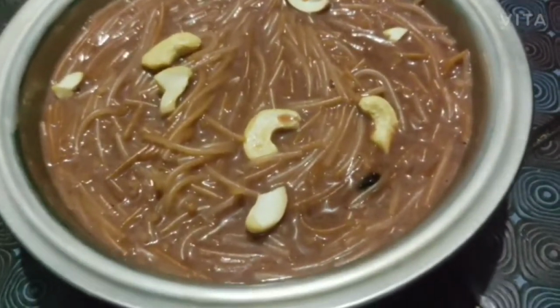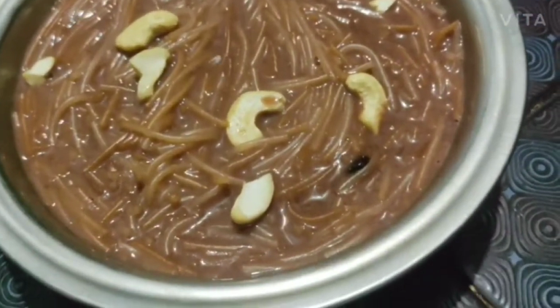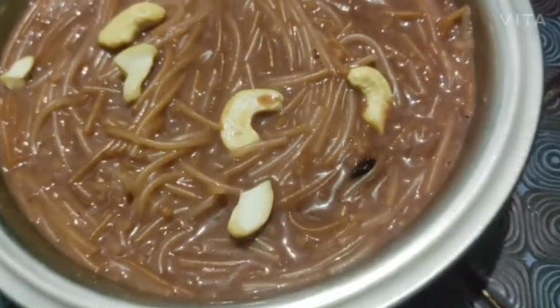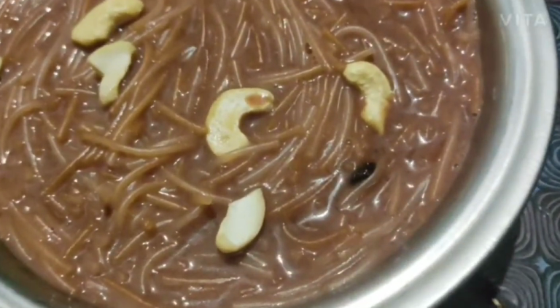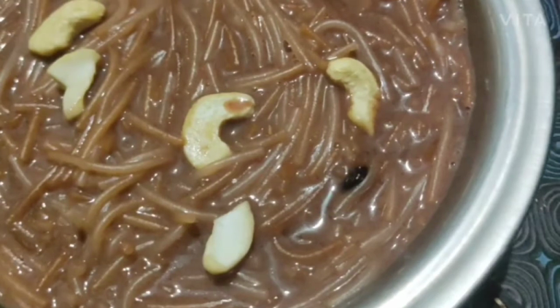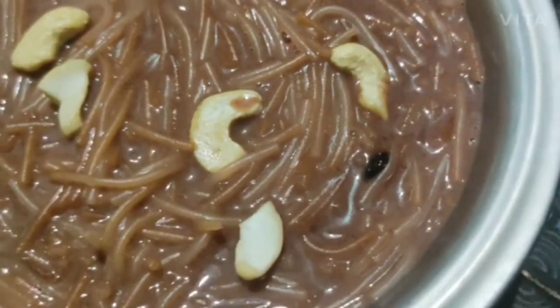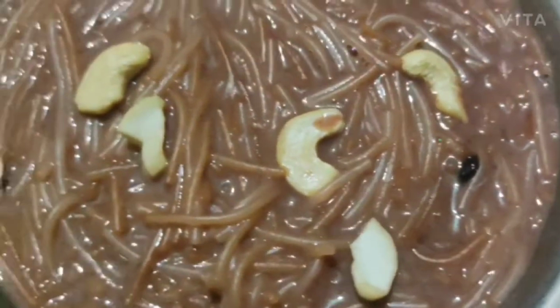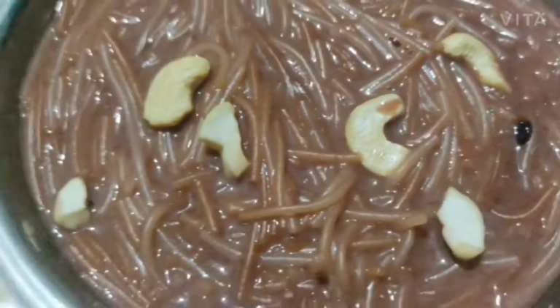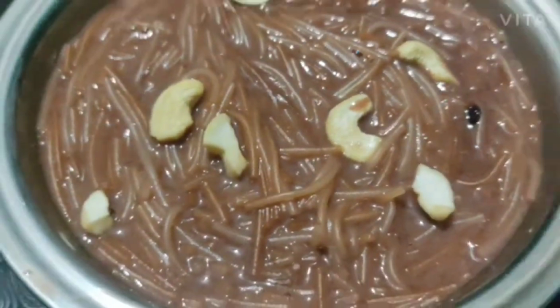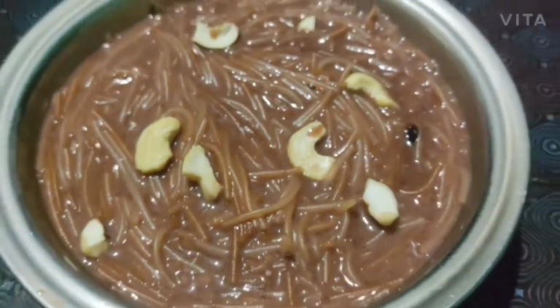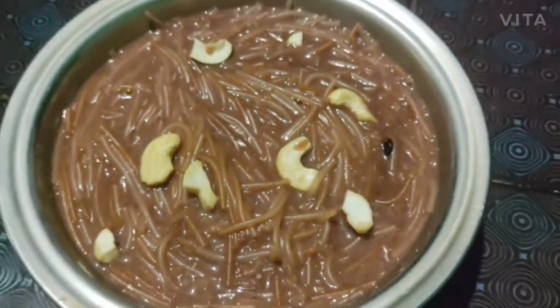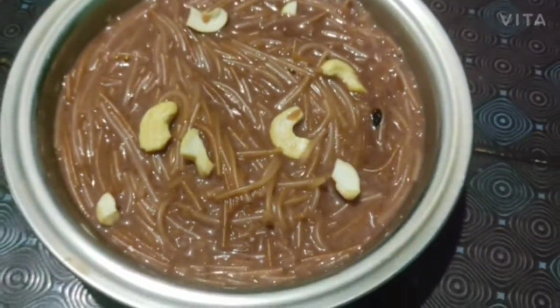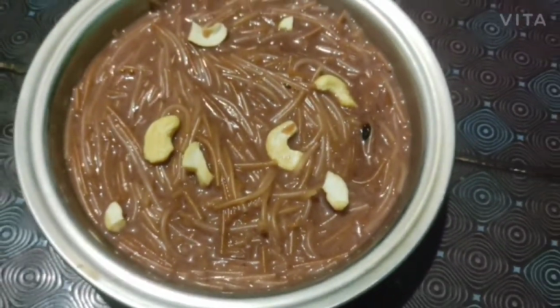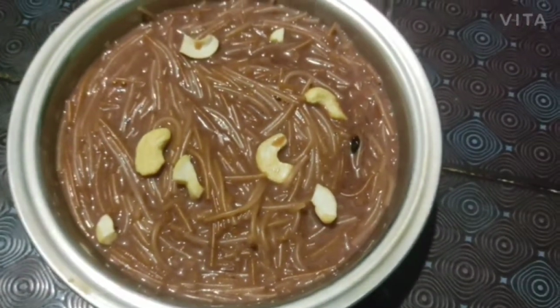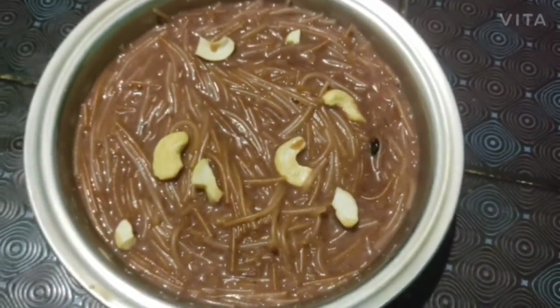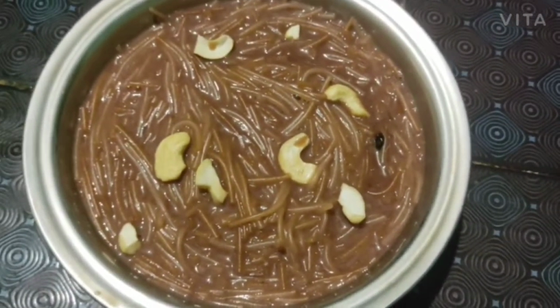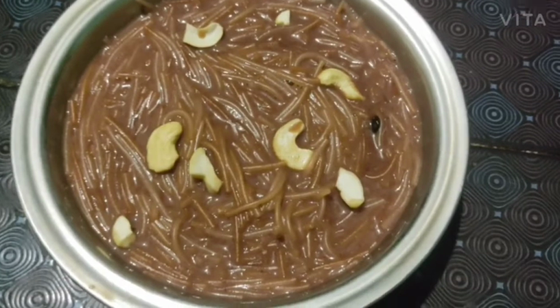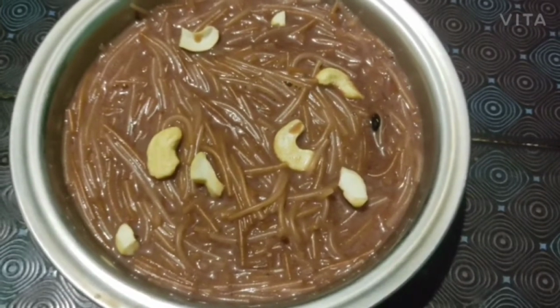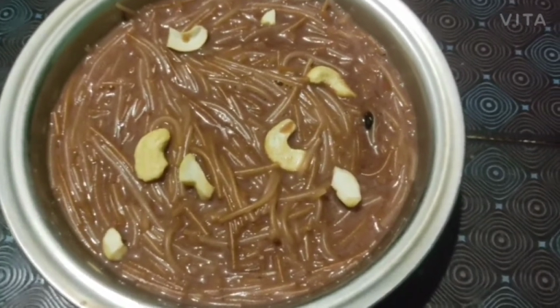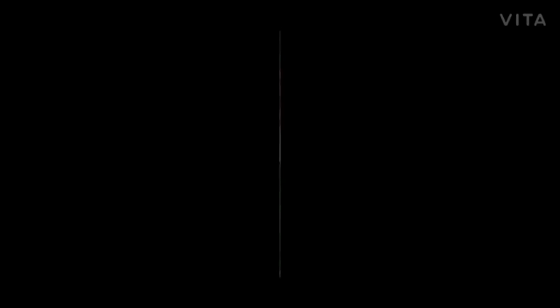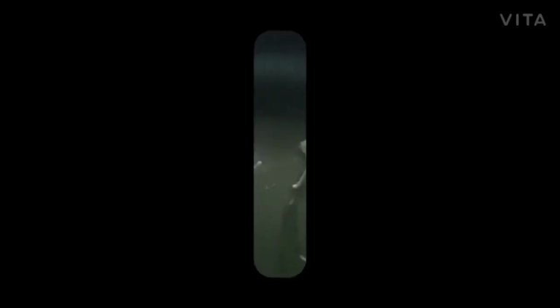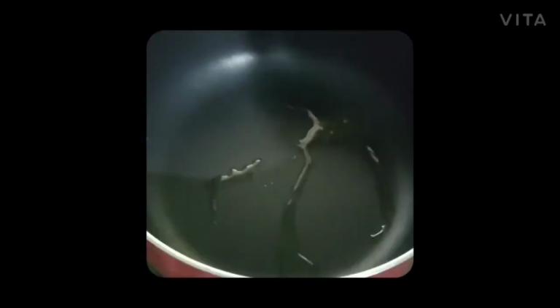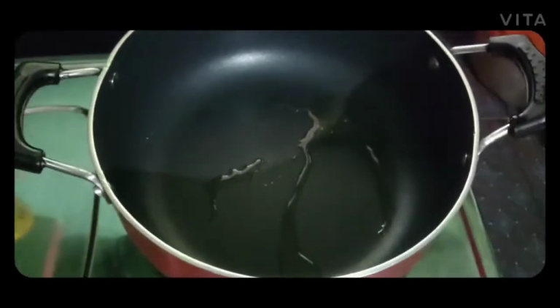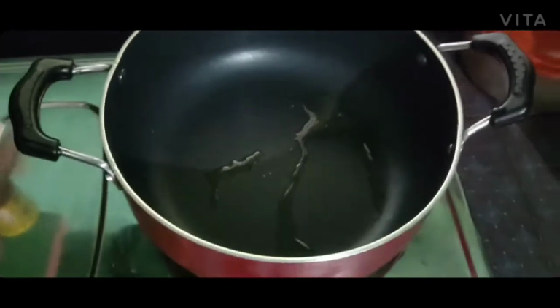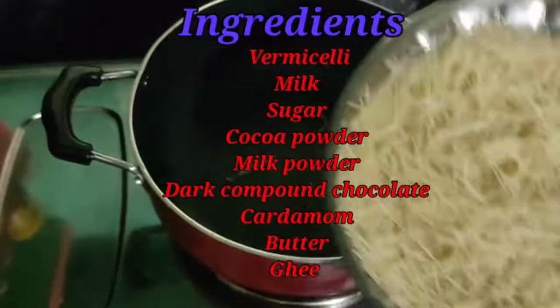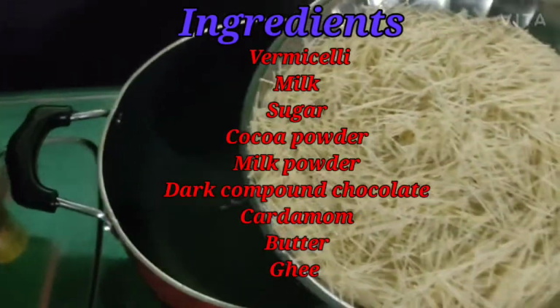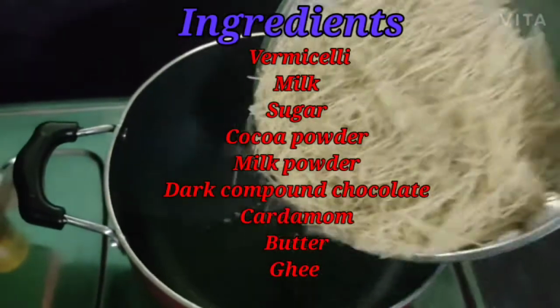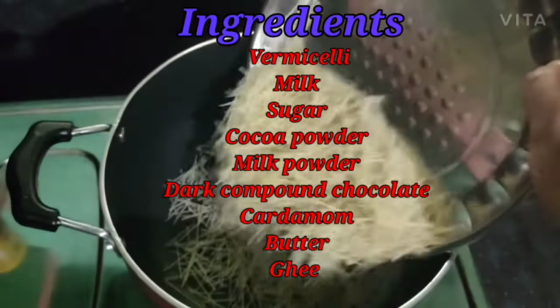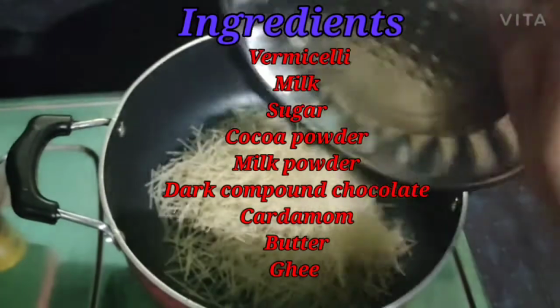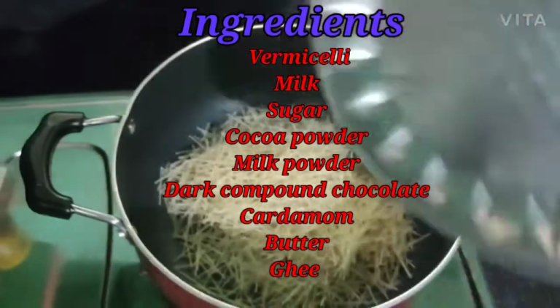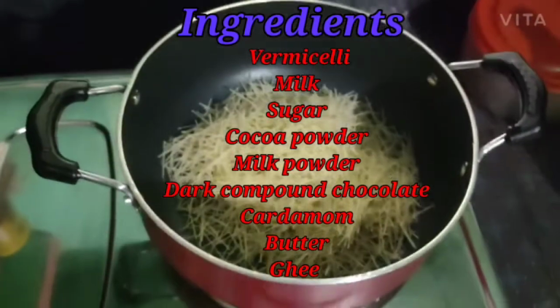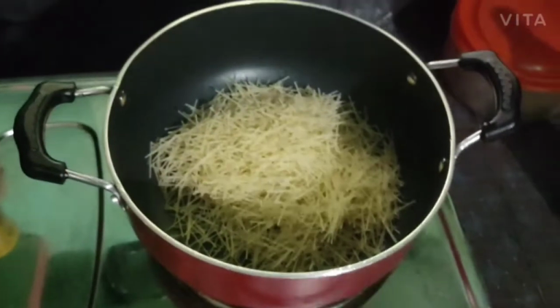This is the Chocolate Semiya Payasam. I am going to make the Chocolate Semiya Payasam.